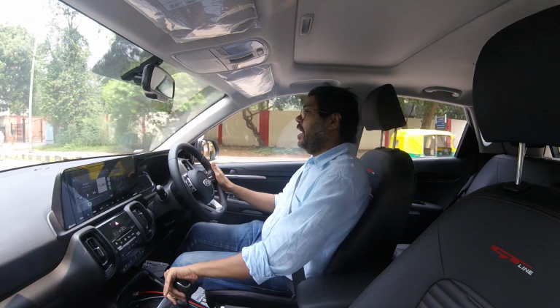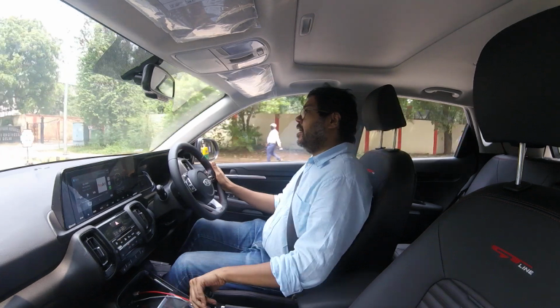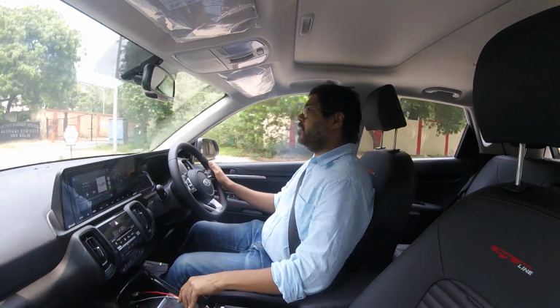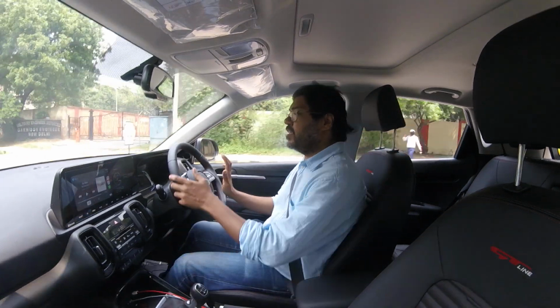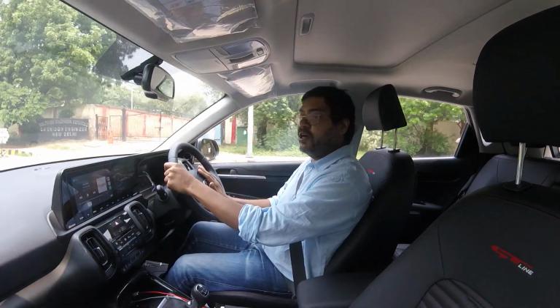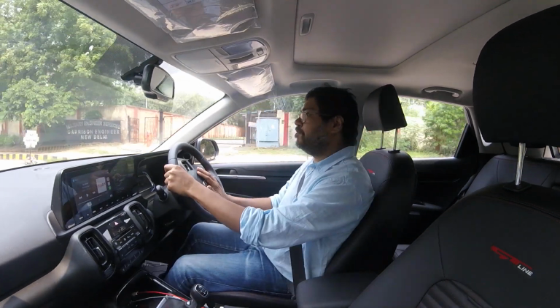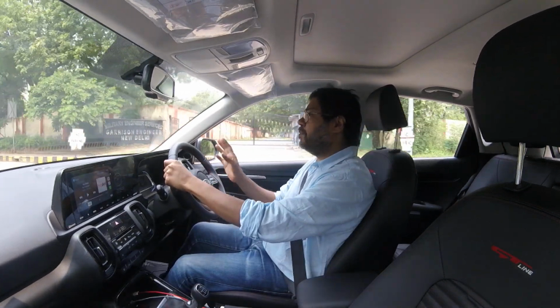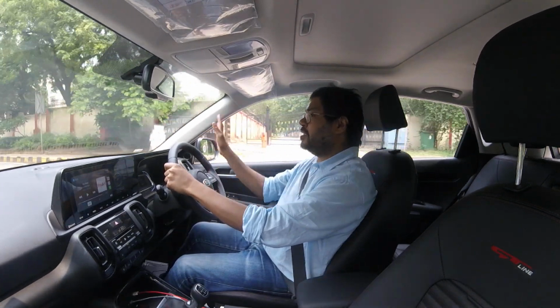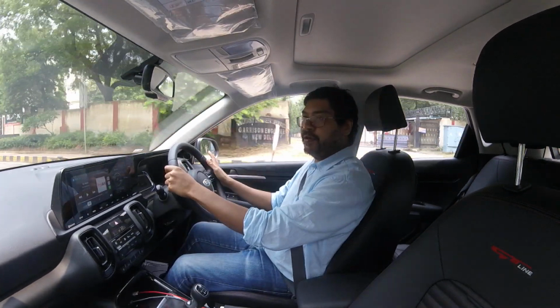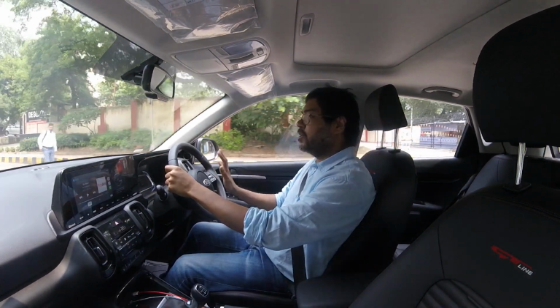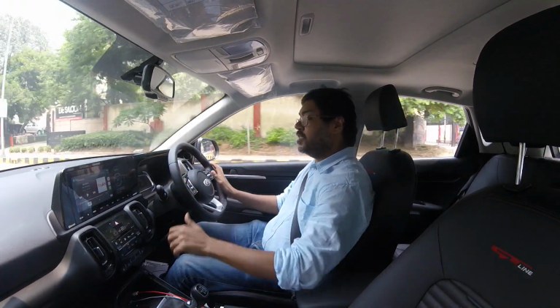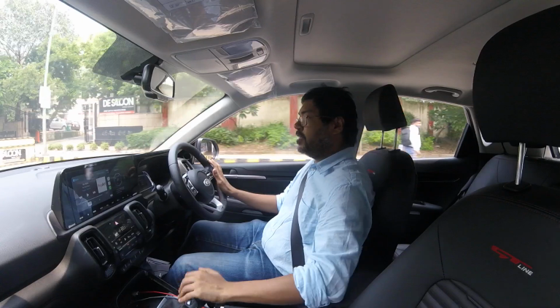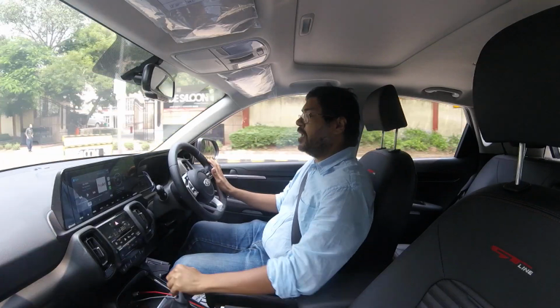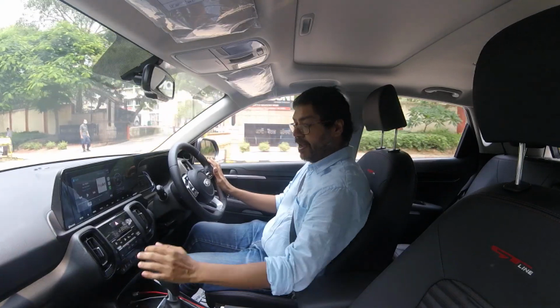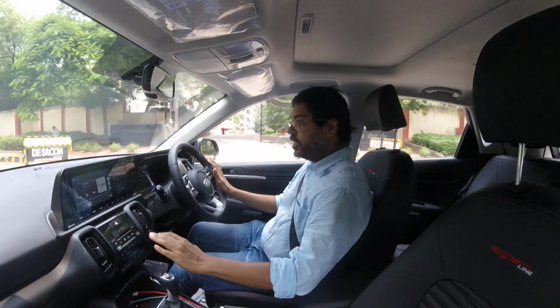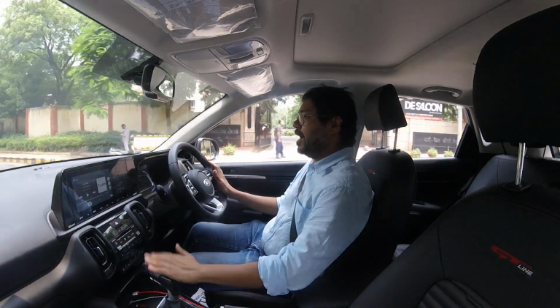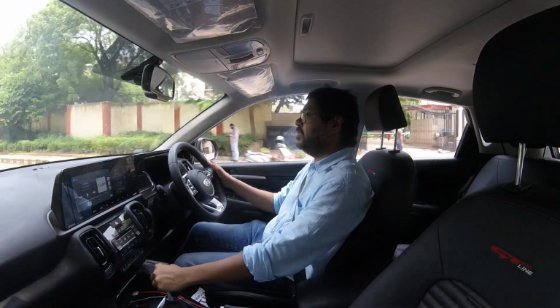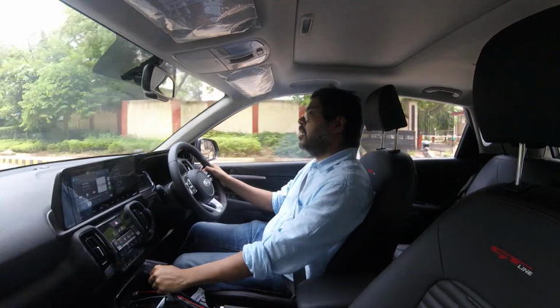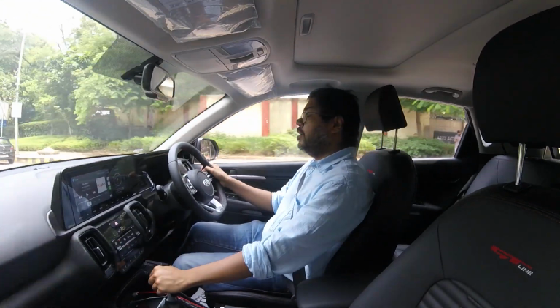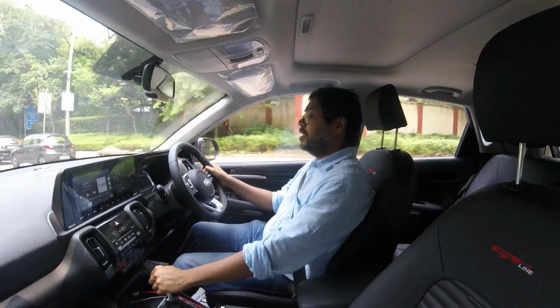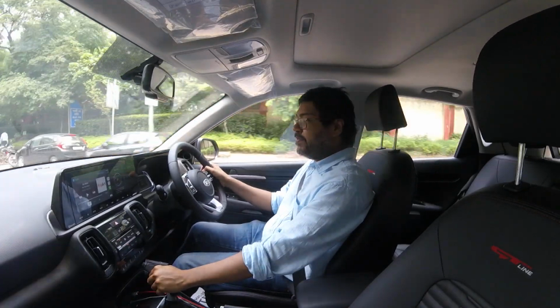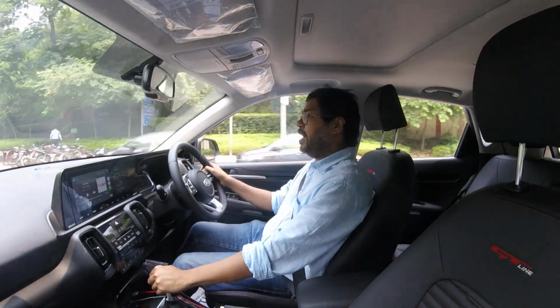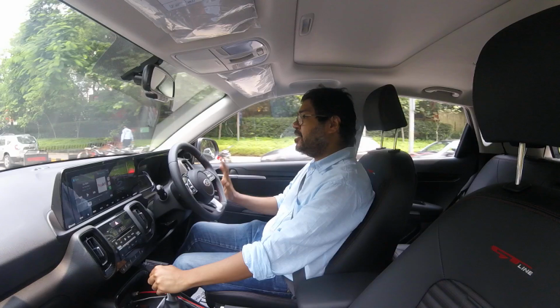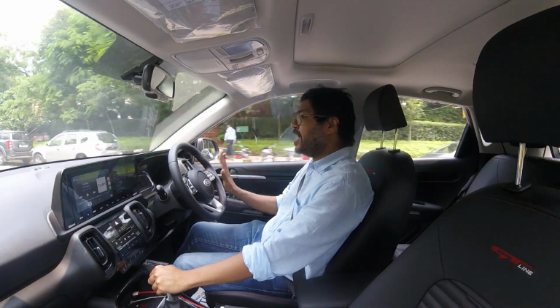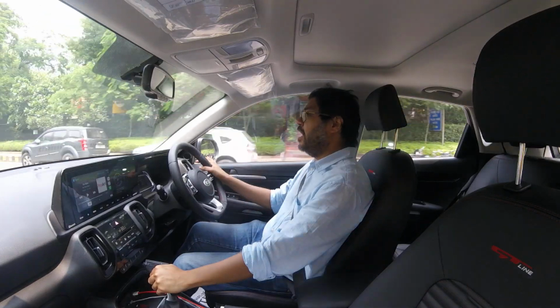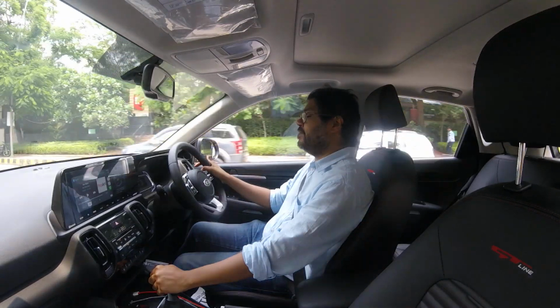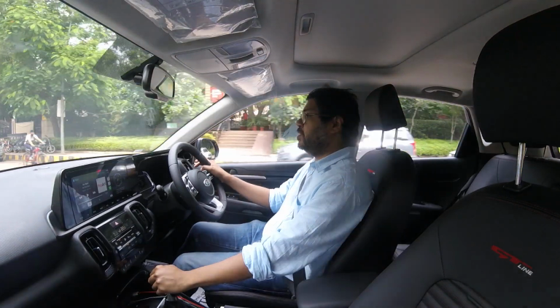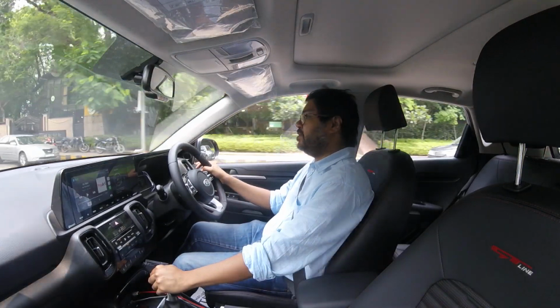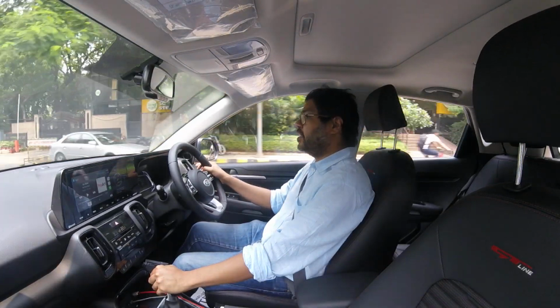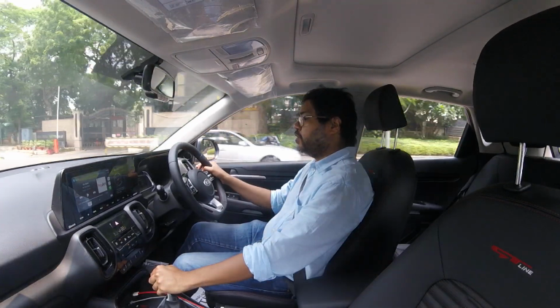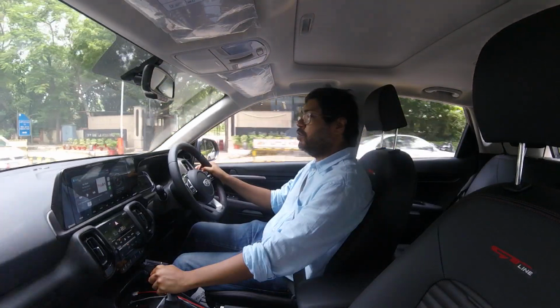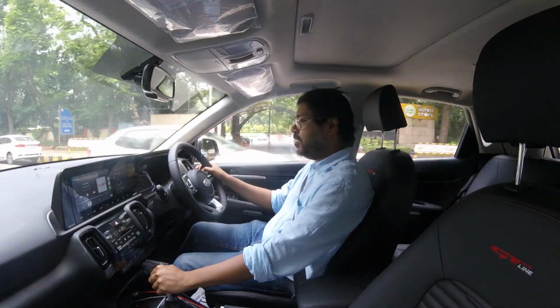Hi, I'm still driving the Kia Sonet, but this is not about the Kia Sonet — this is about the Intelligent Manual Transmission, the IMT that I'm driving today. This is the second car I have driven with an IMT. The first, of course, was the Hyundai Venue.